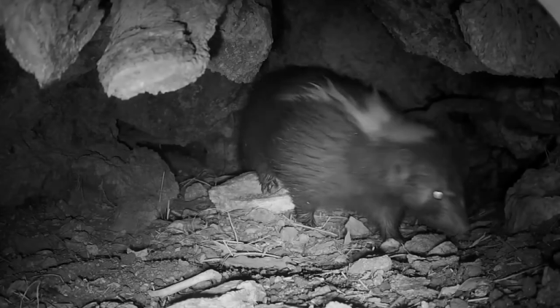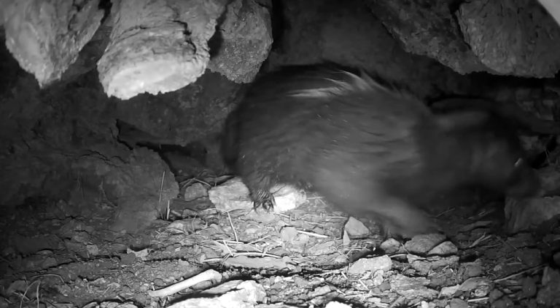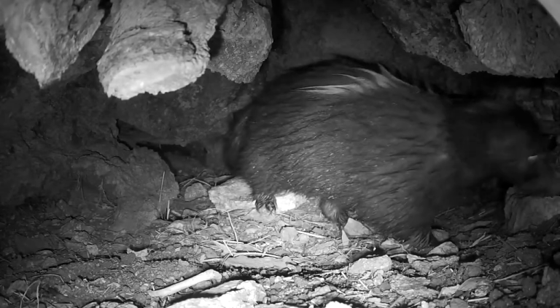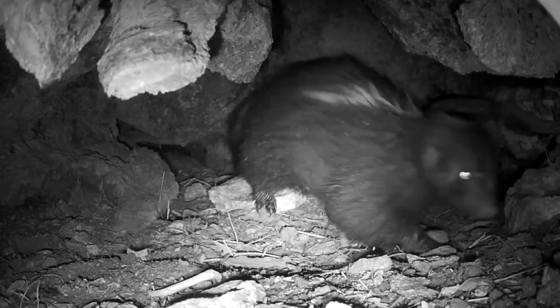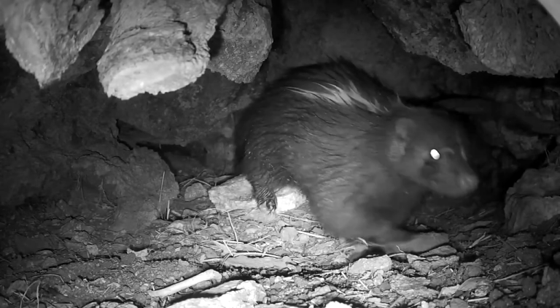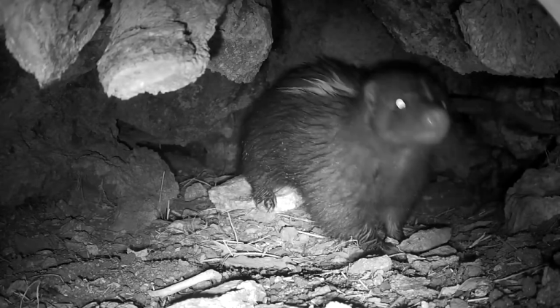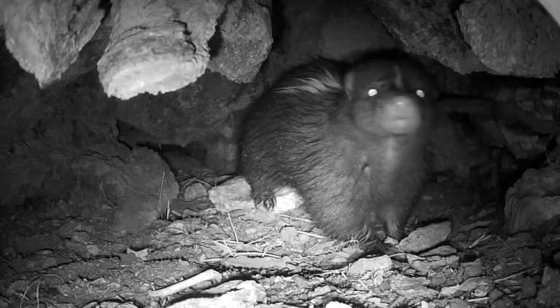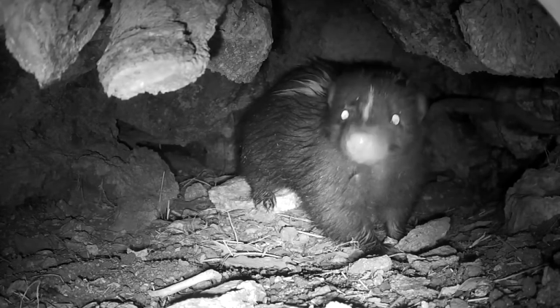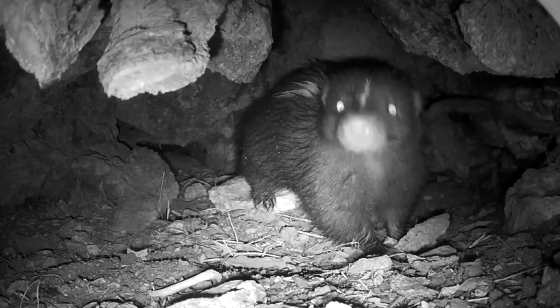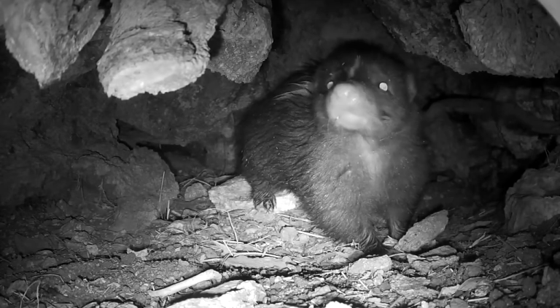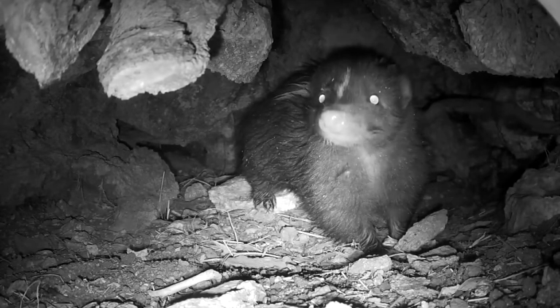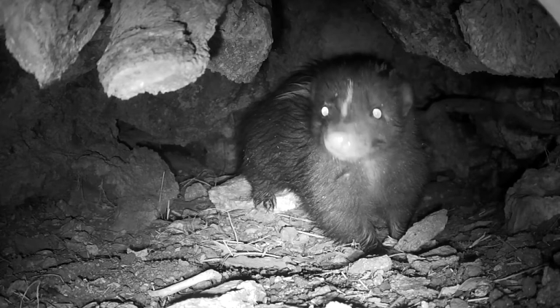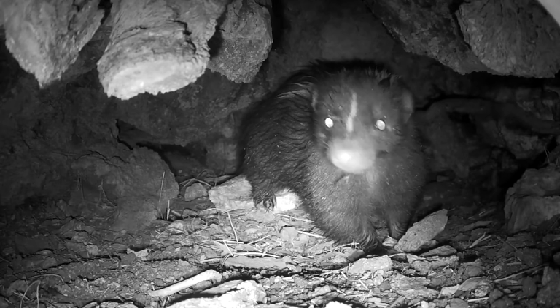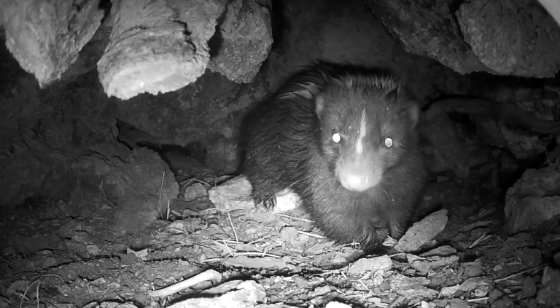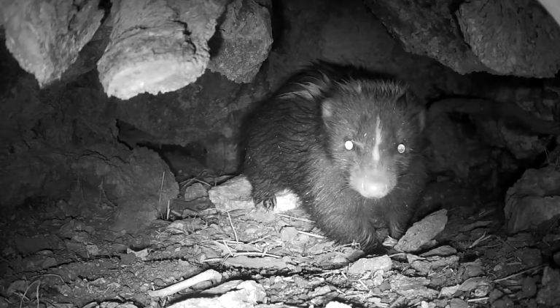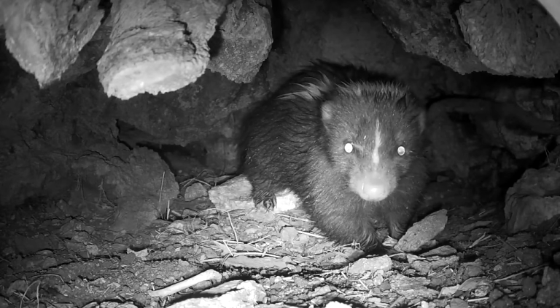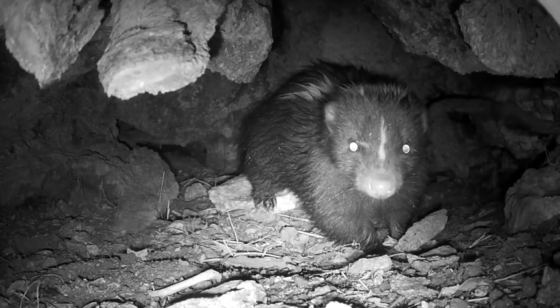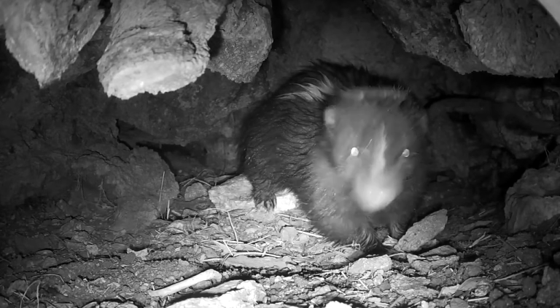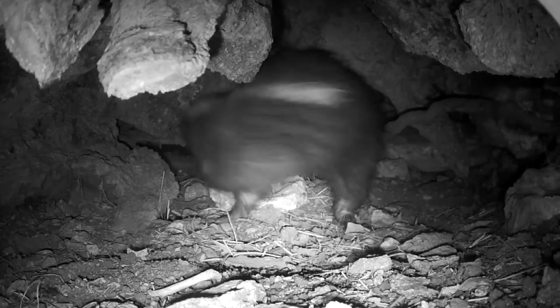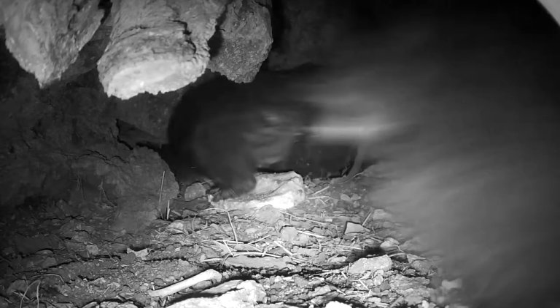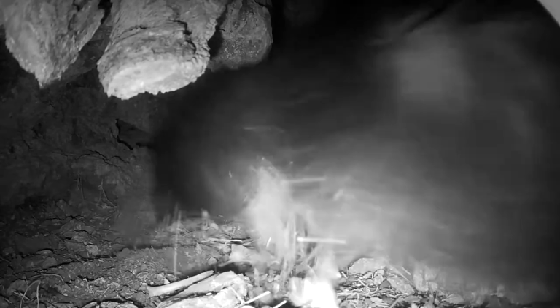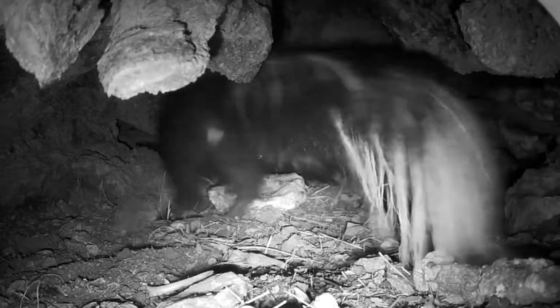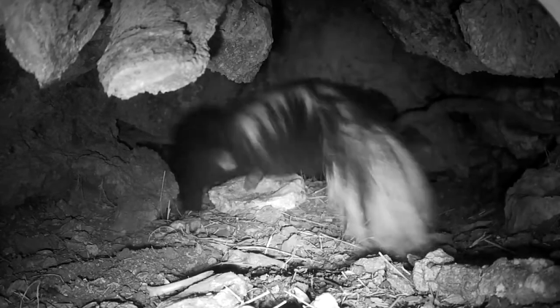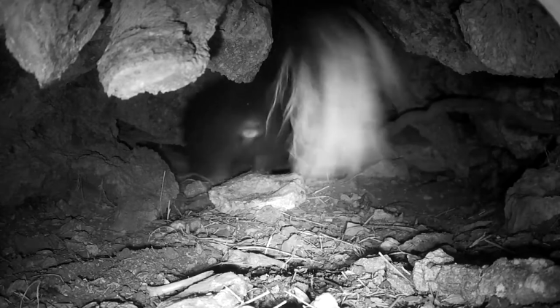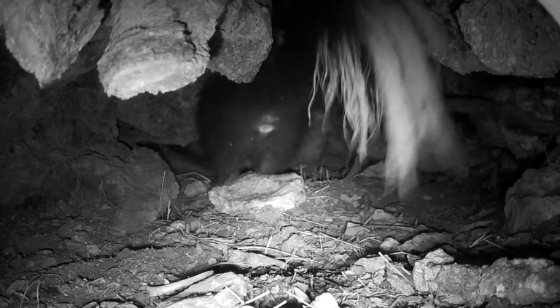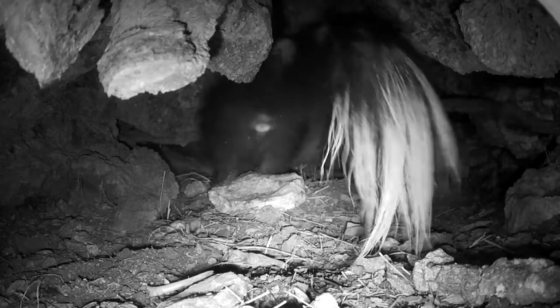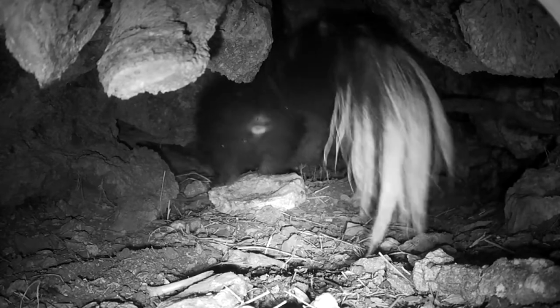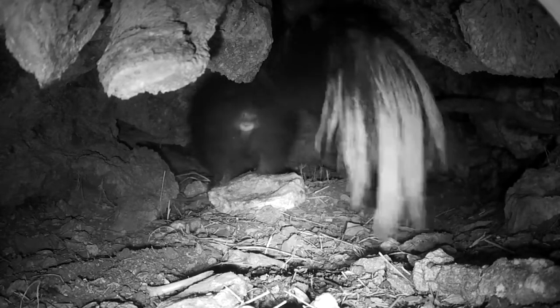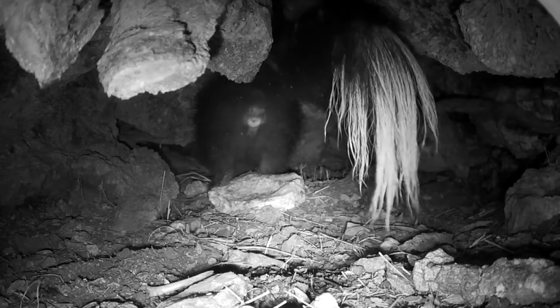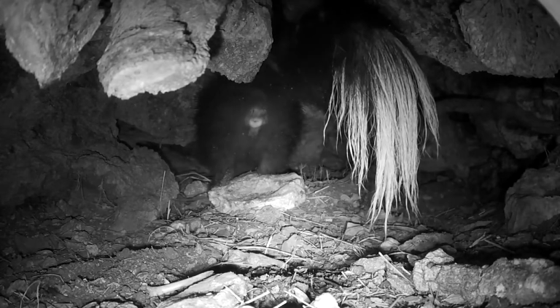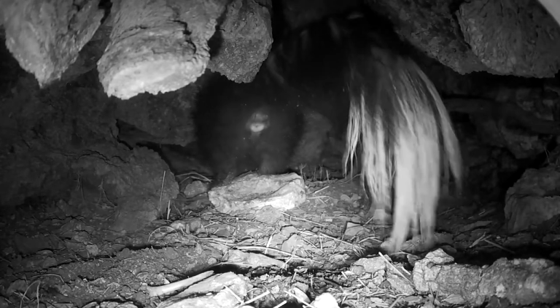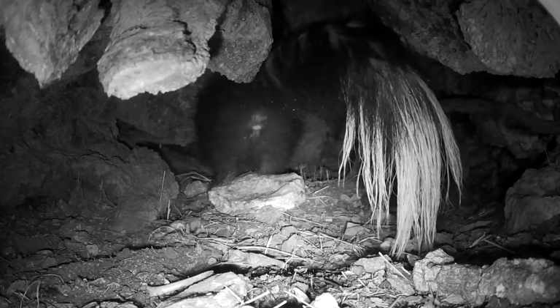This little skunk came into the underground den. You can see that skunk's a little bit wet. It's been raining out some, and it comes in to scout things out and realizes that oh my gosh, there's another skunk in here.